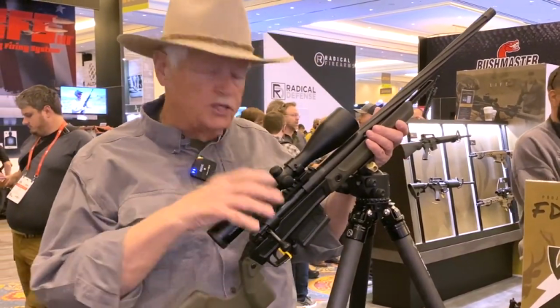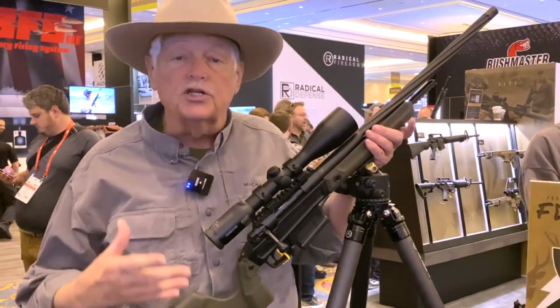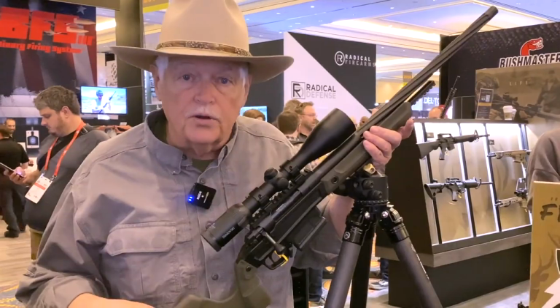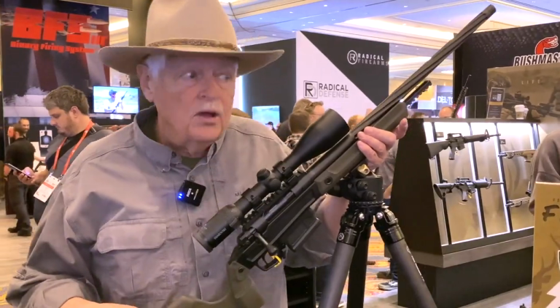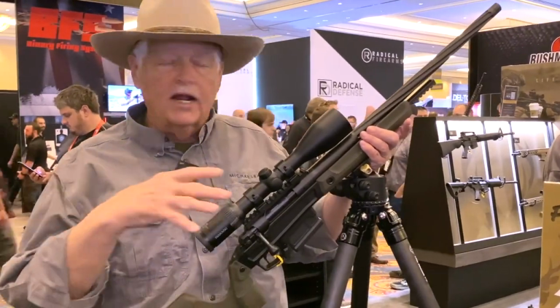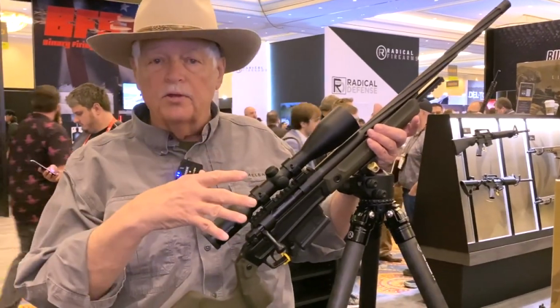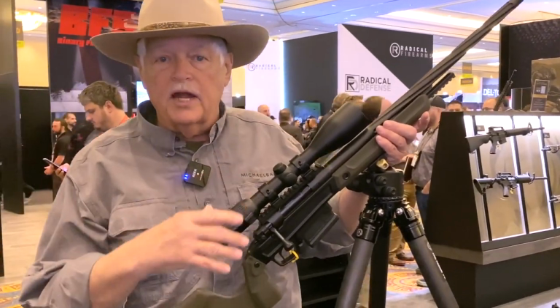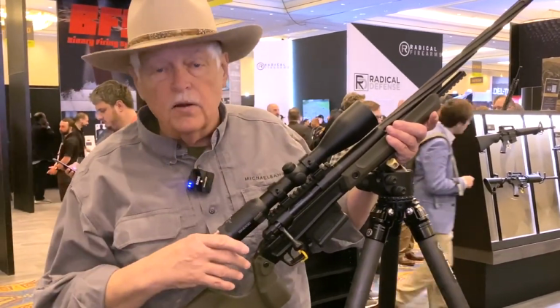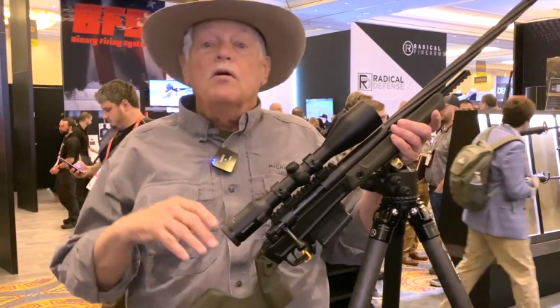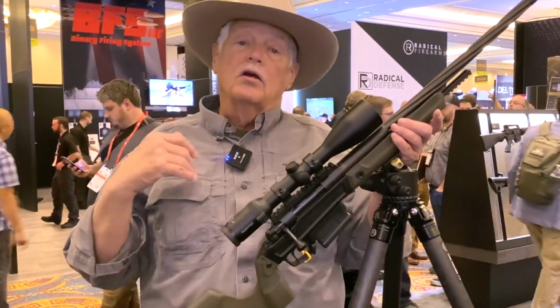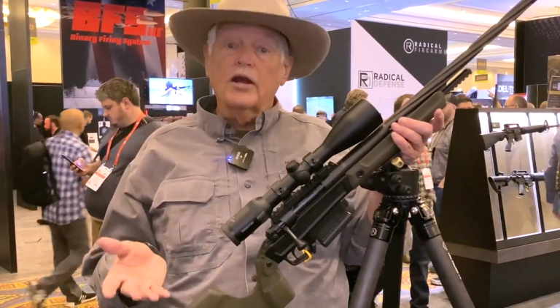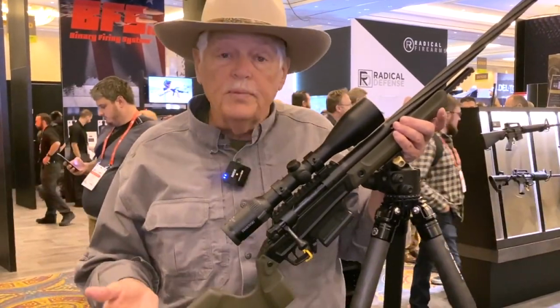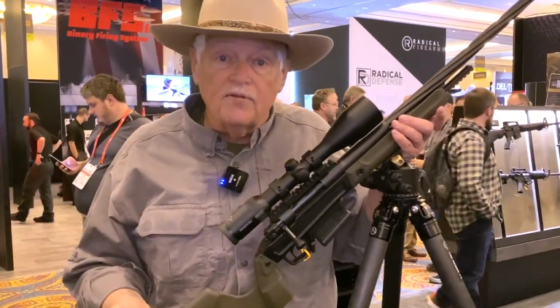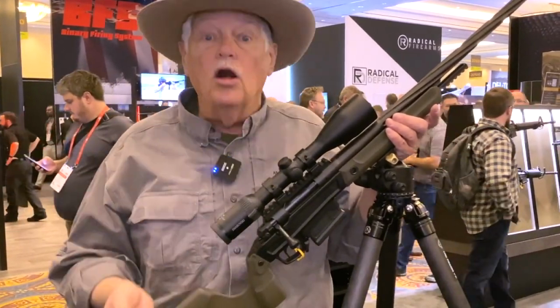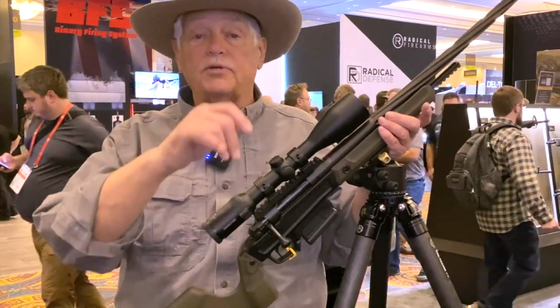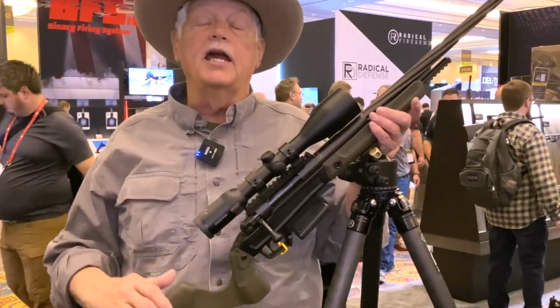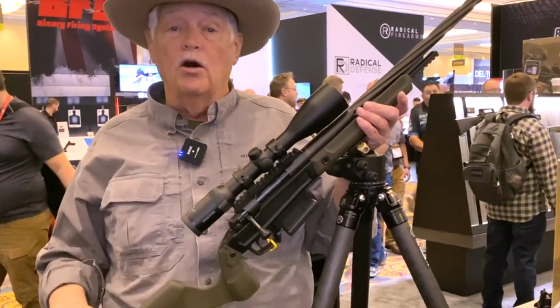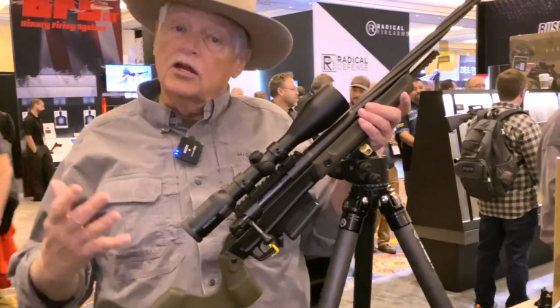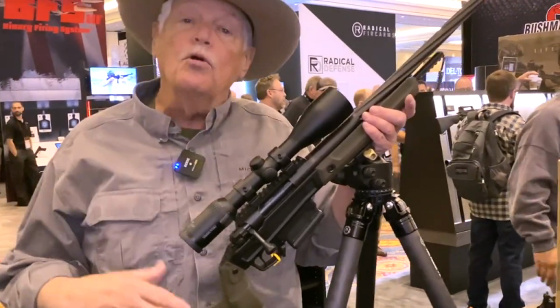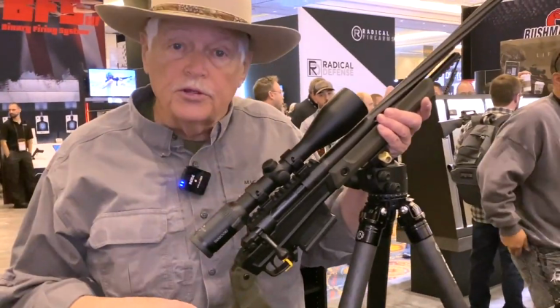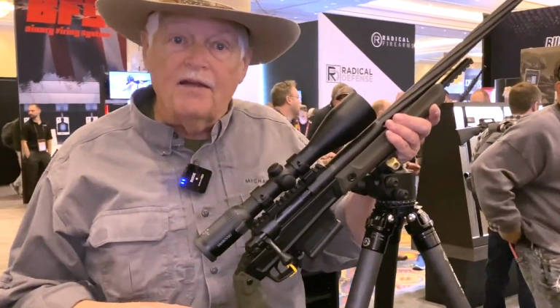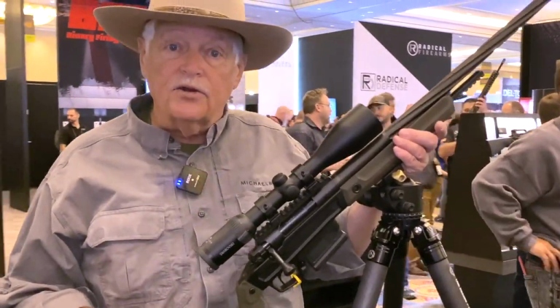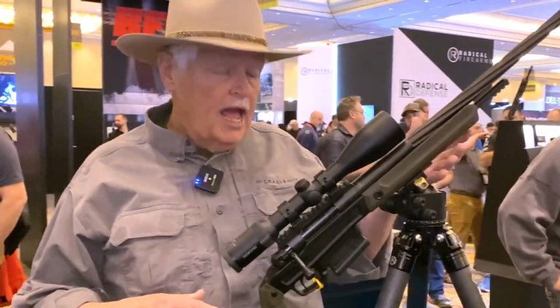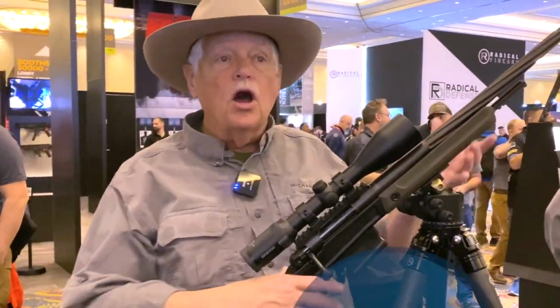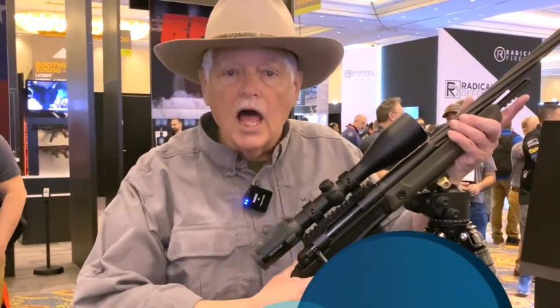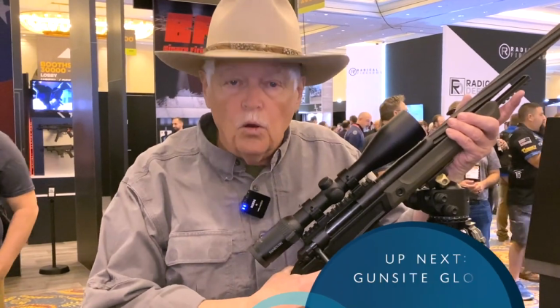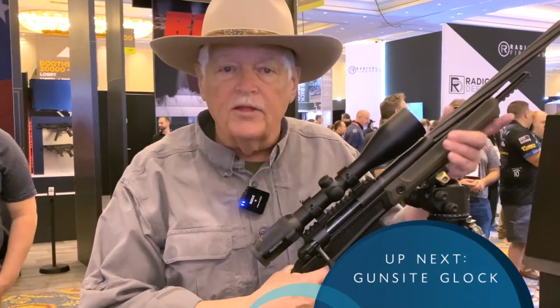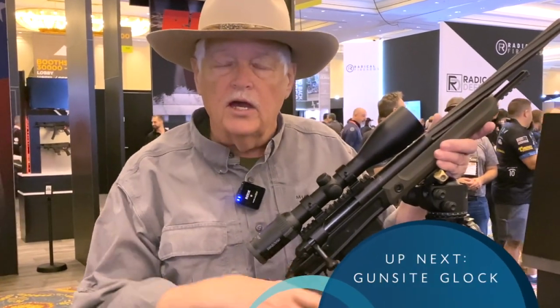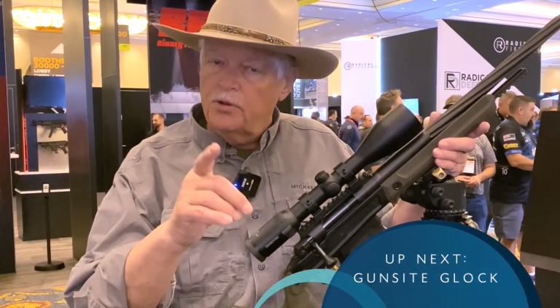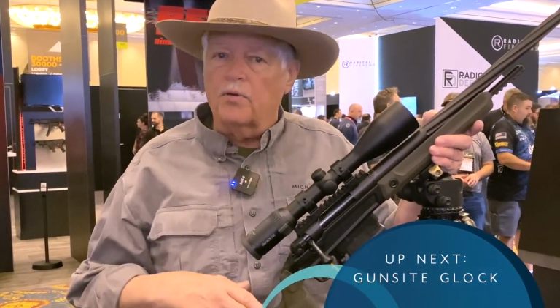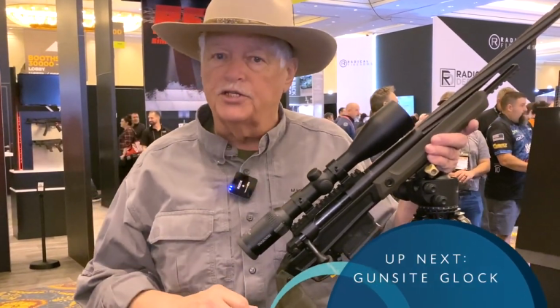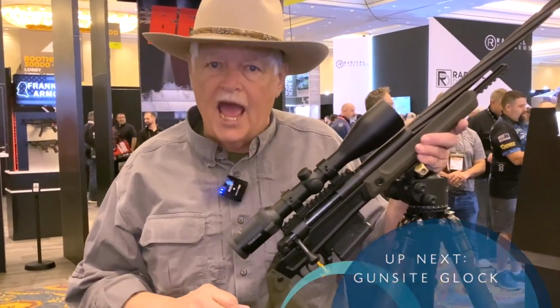This is essentially a prototype, and we've got a couple other prototypes here. But Triggered will be traveling all the way up to Cheyenne, Wyoming to go through the Stag factory and talk a lot more about this gun and some of the other projects at Stag.